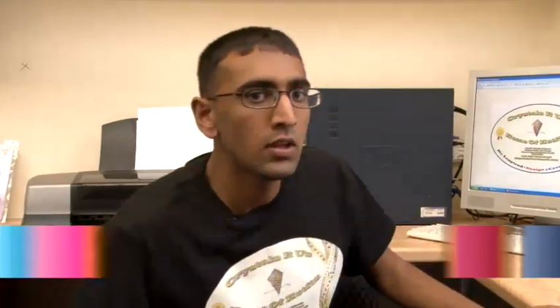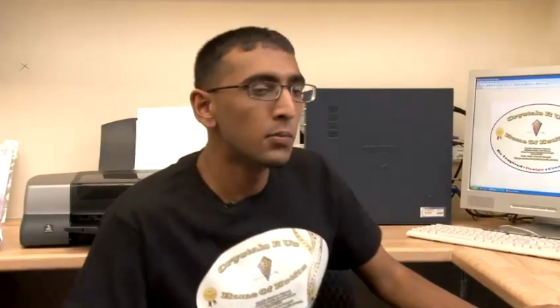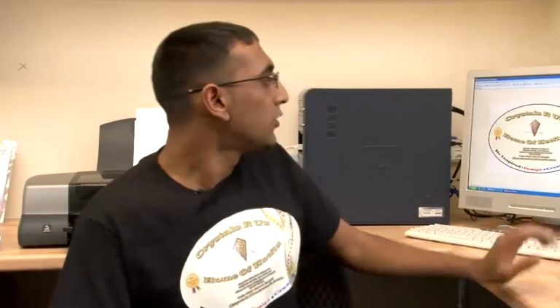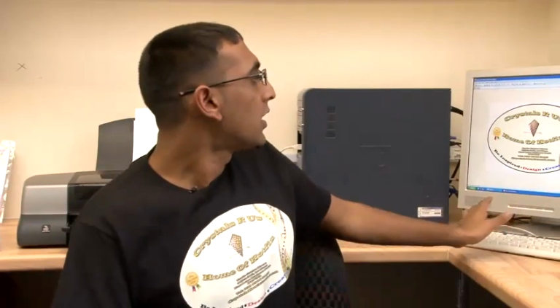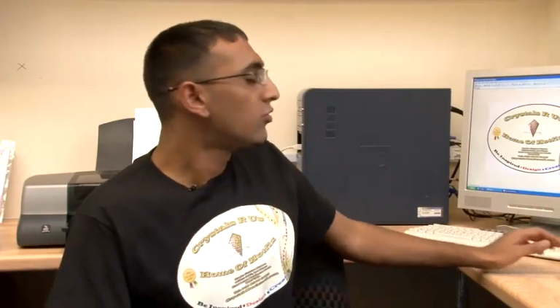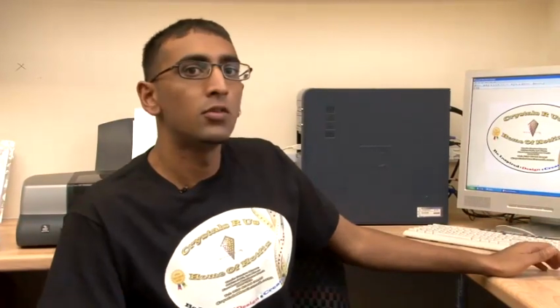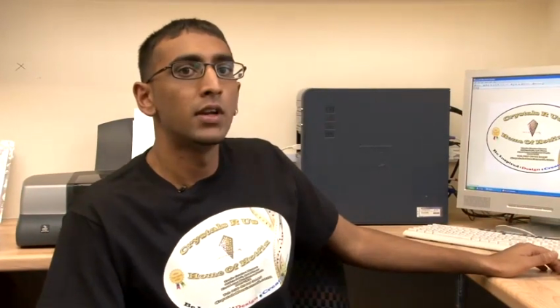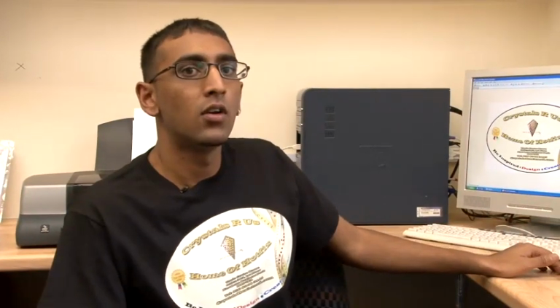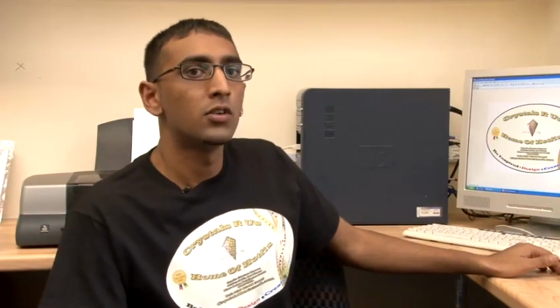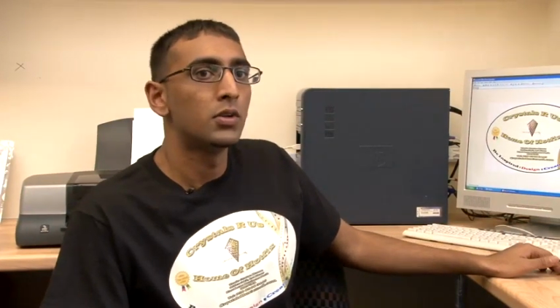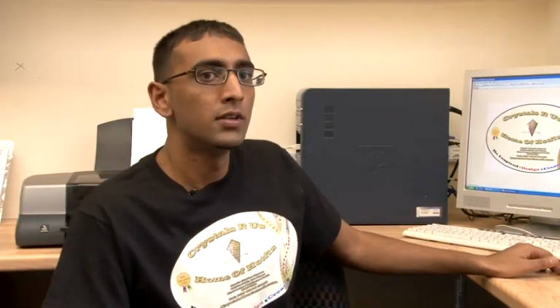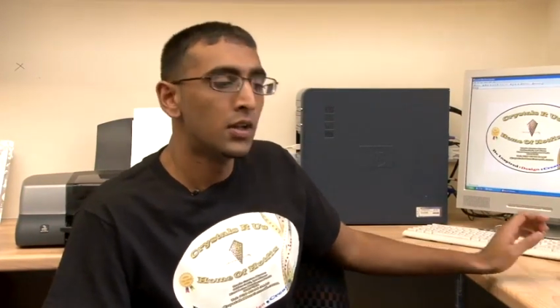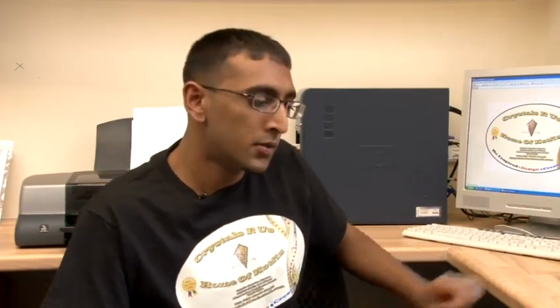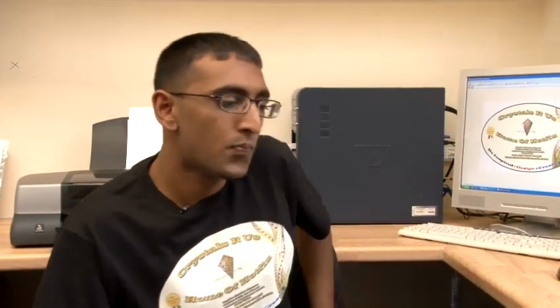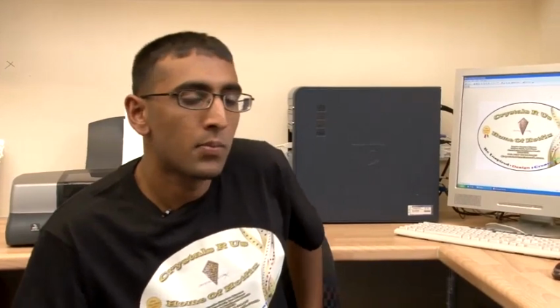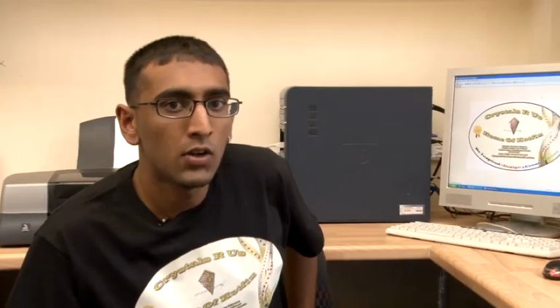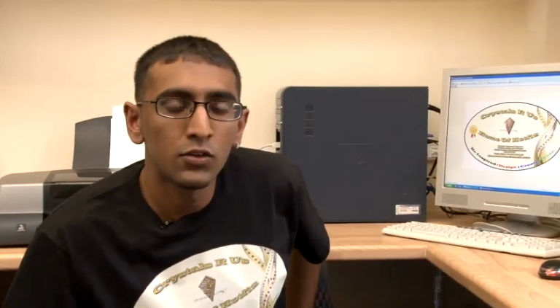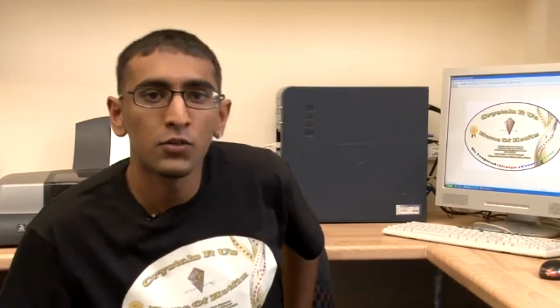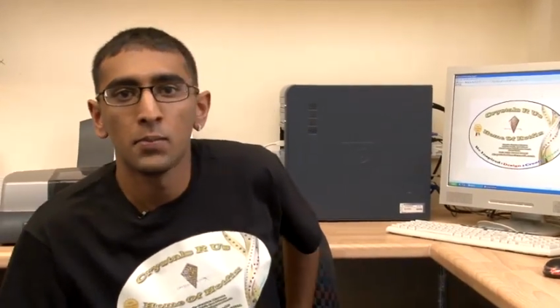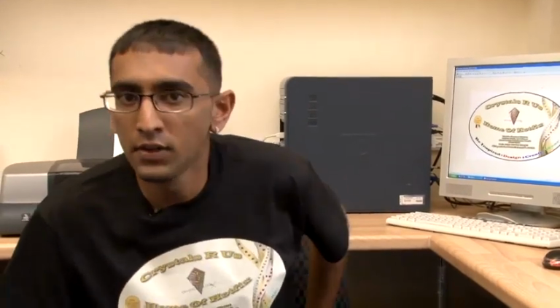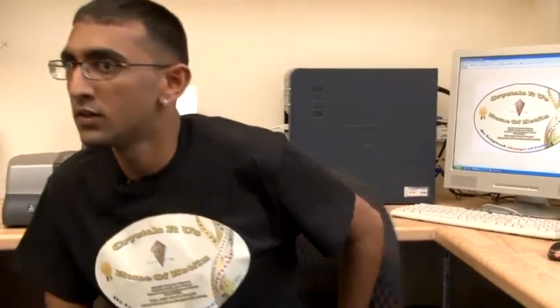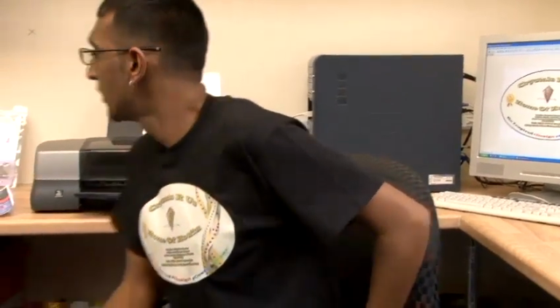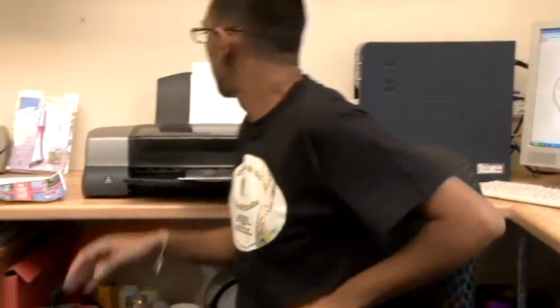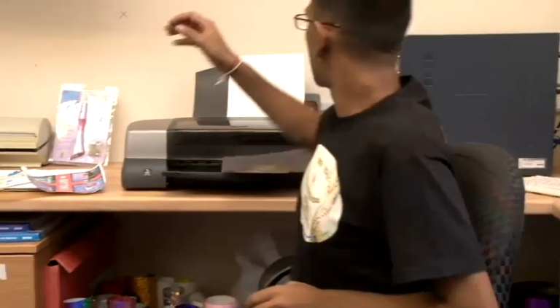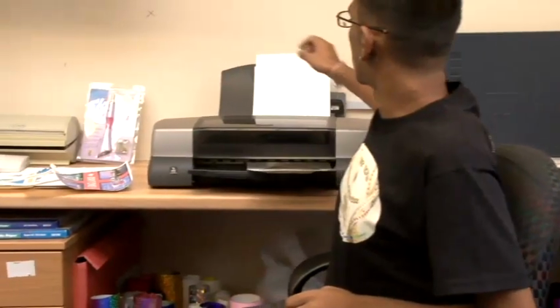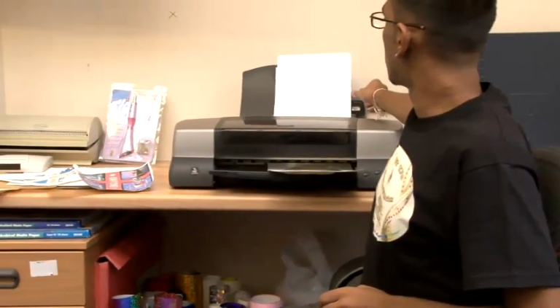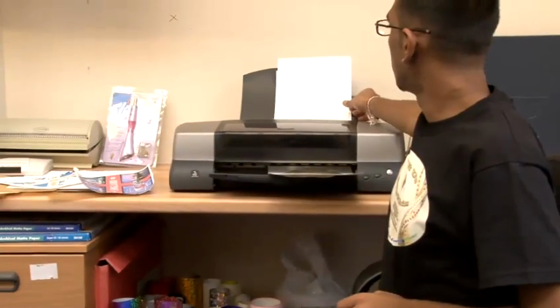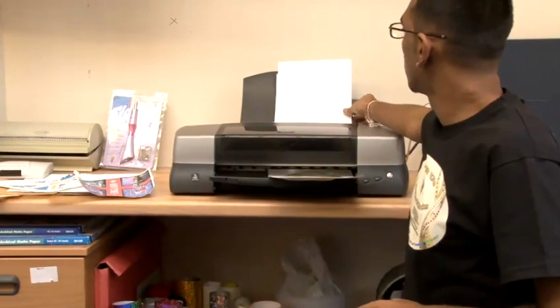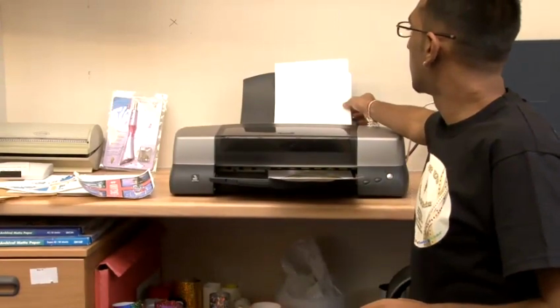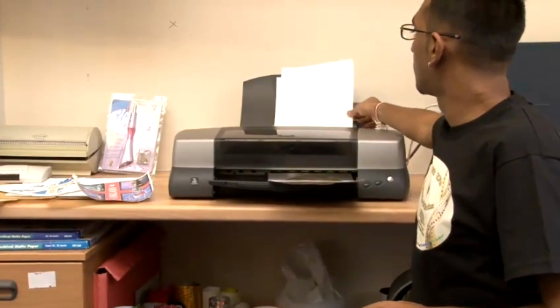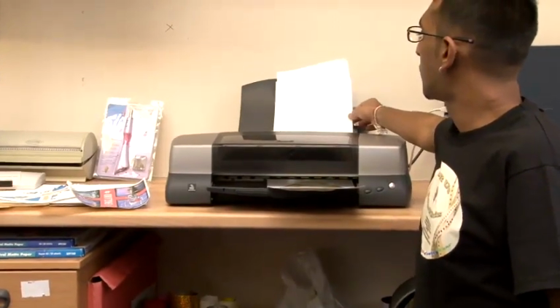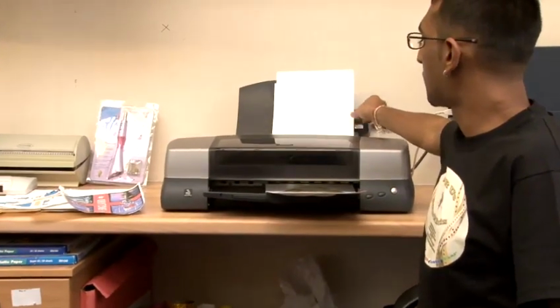Simply have your design ready to print on your computer. Place your iron-on transfer paper in your inkjet printer and simply press print.